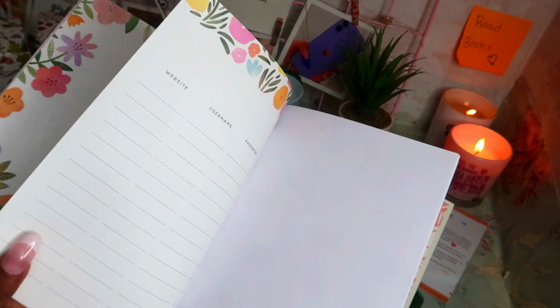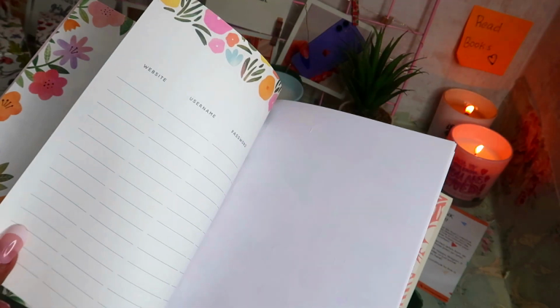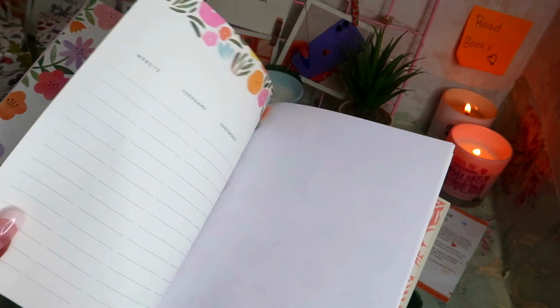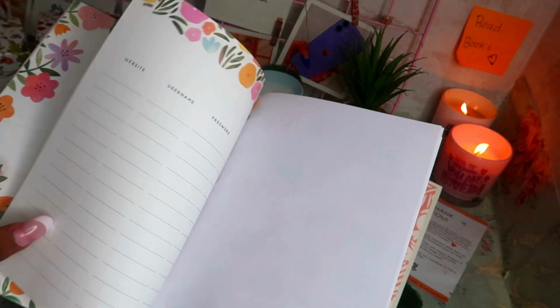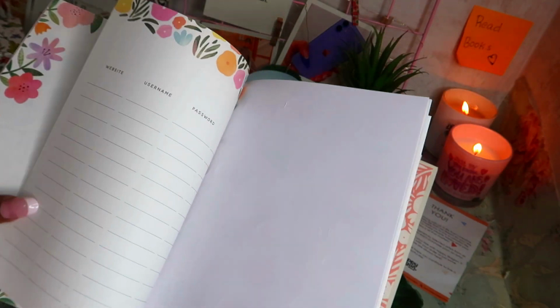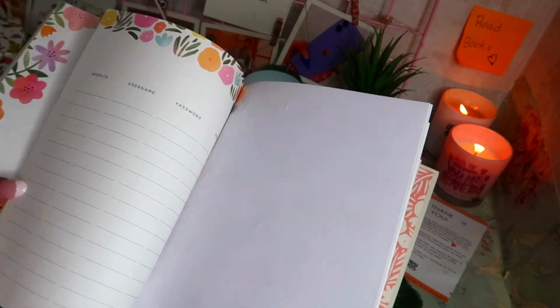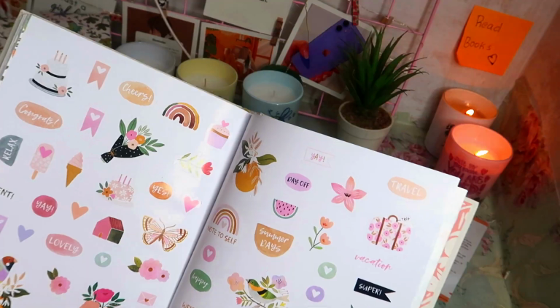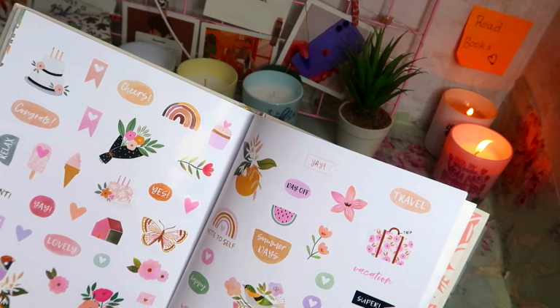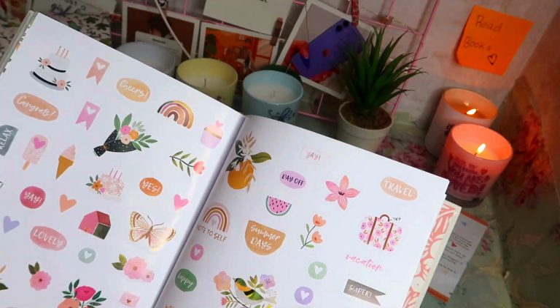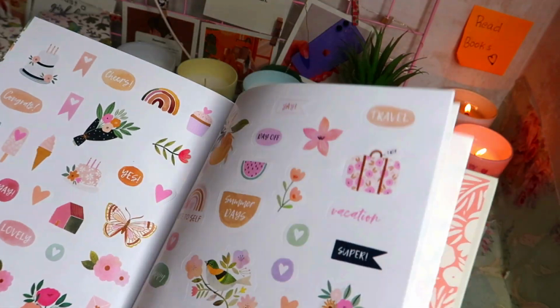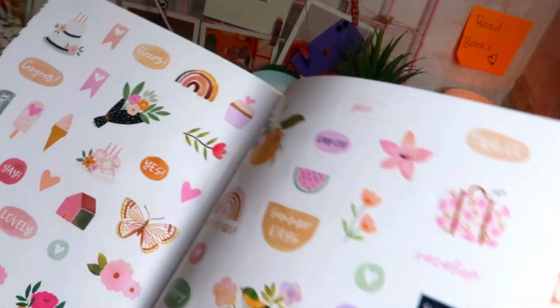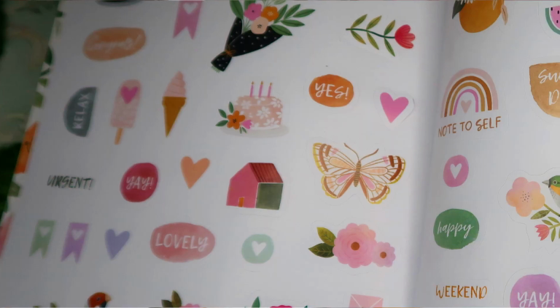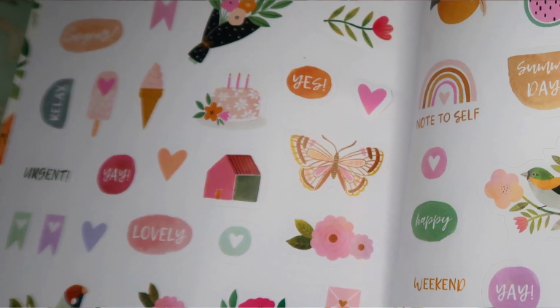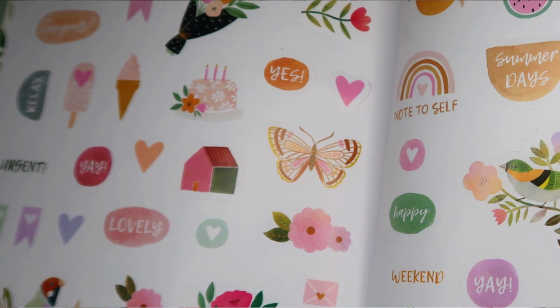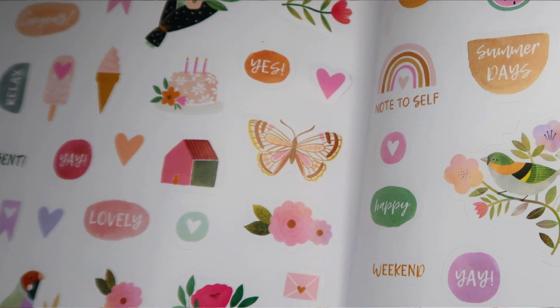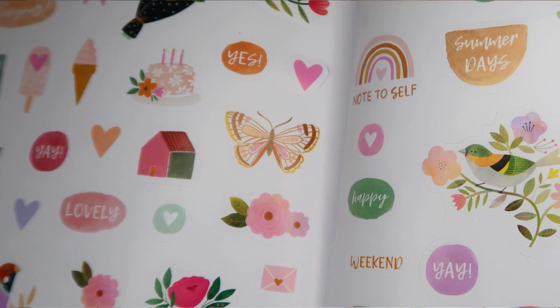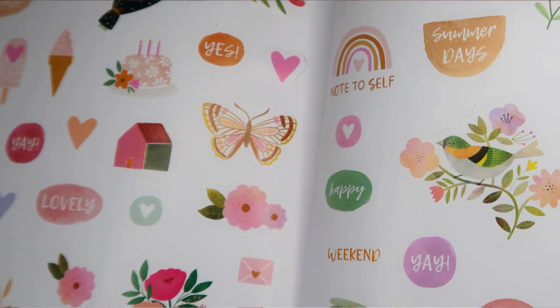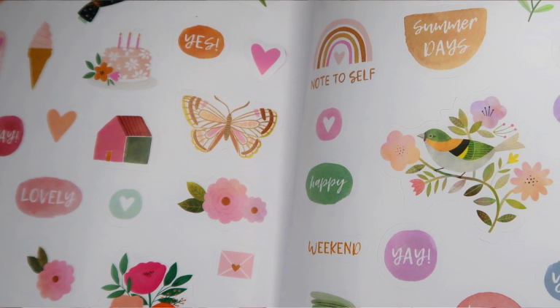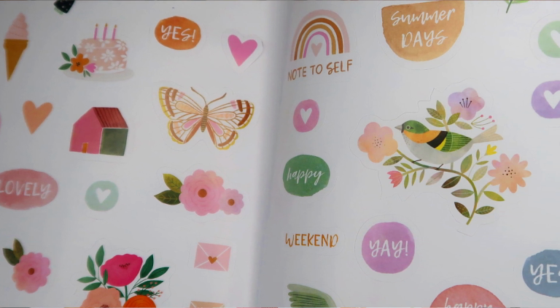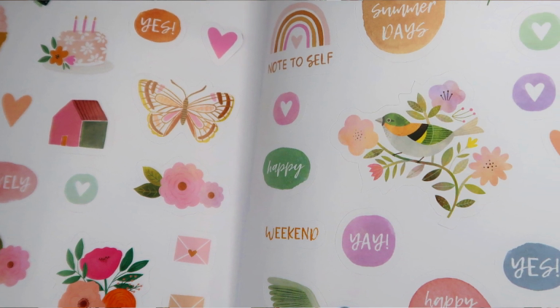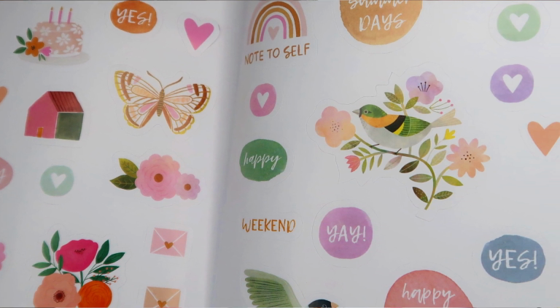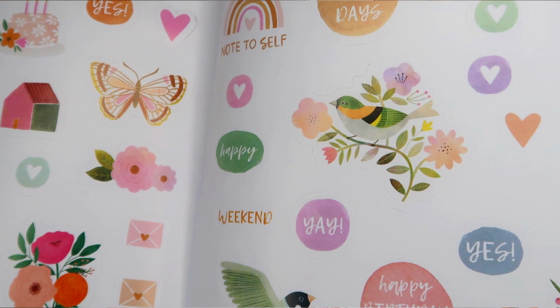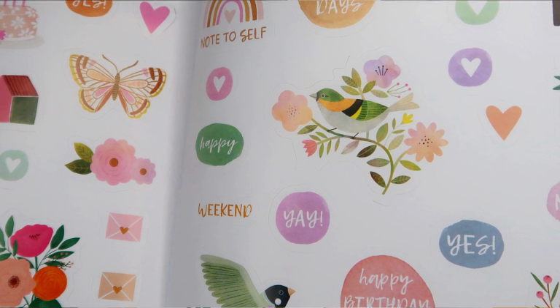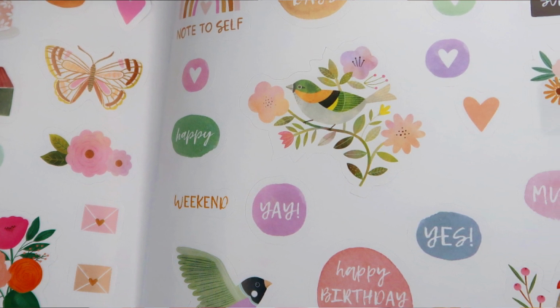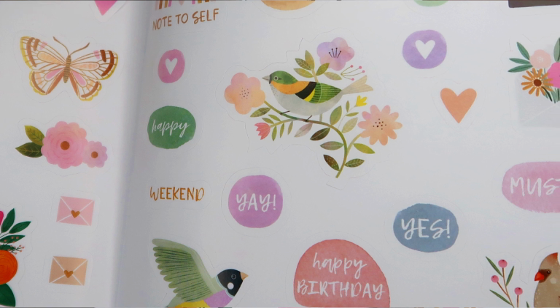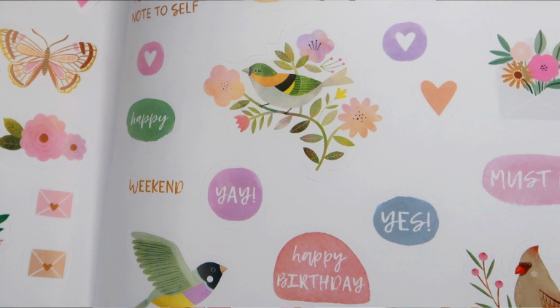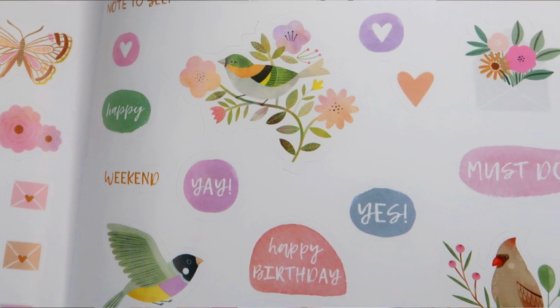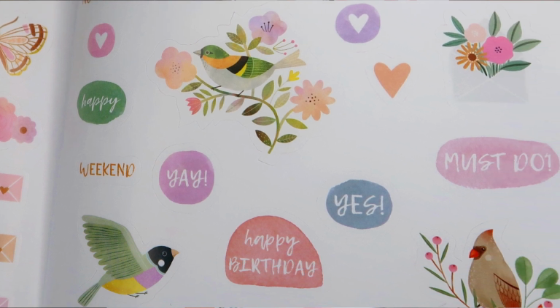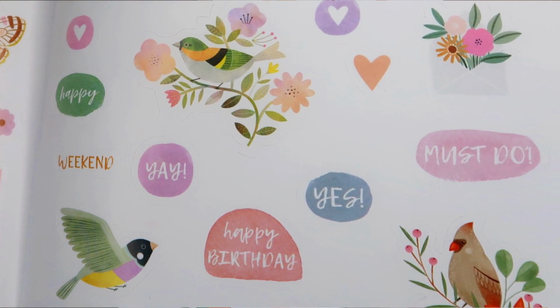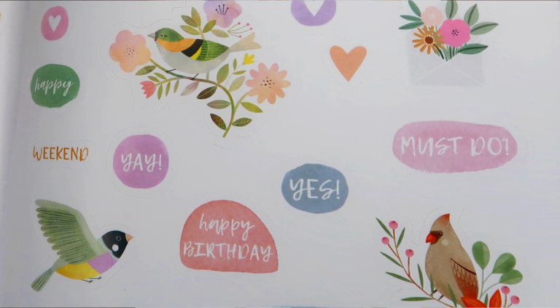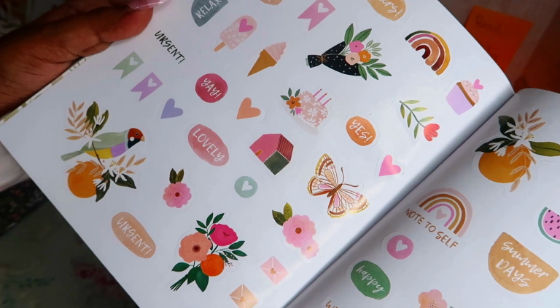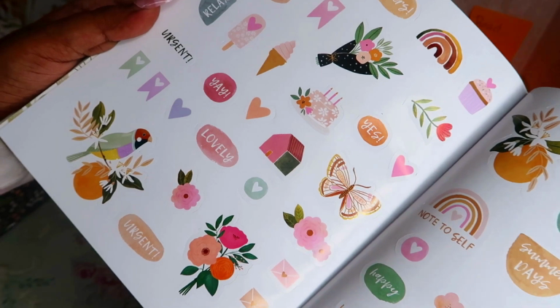Then we have stickers — three sheets in total. Two sheets have basic and floral-style stickers.